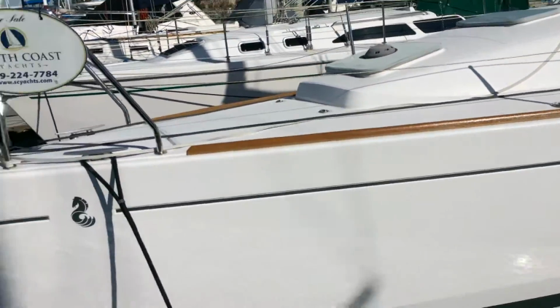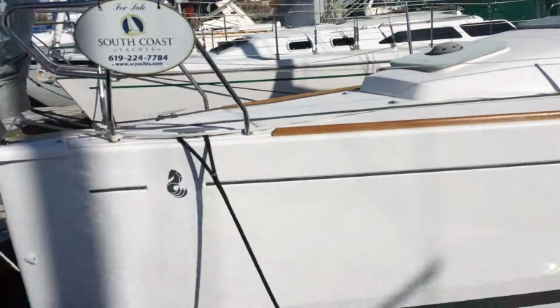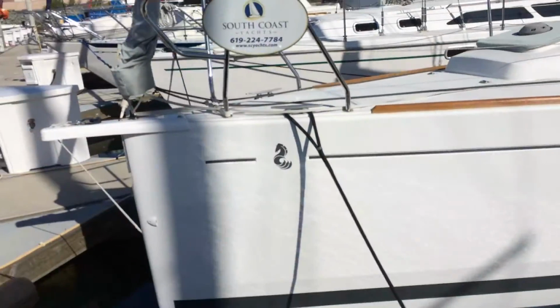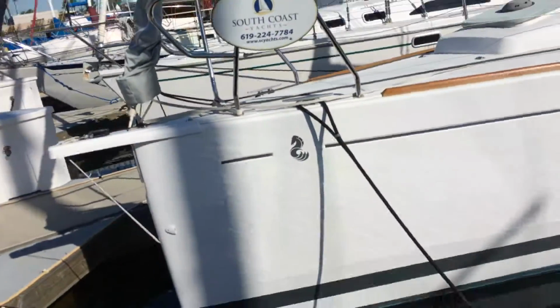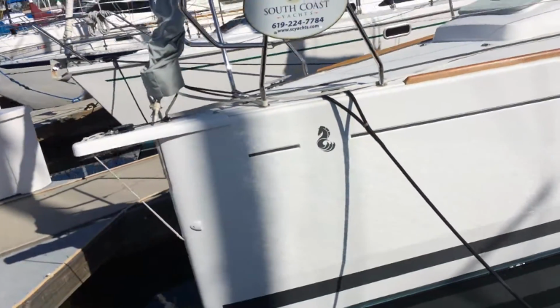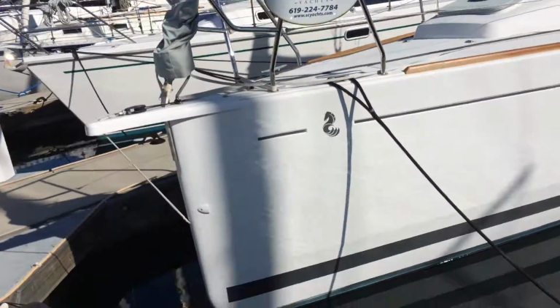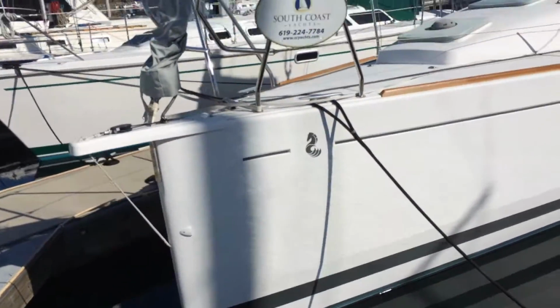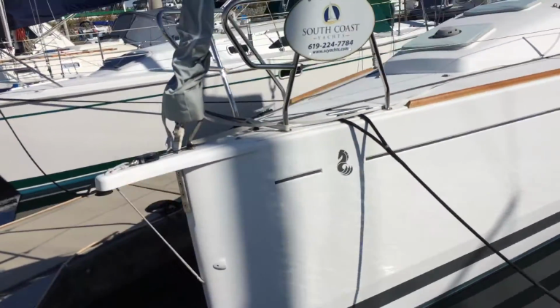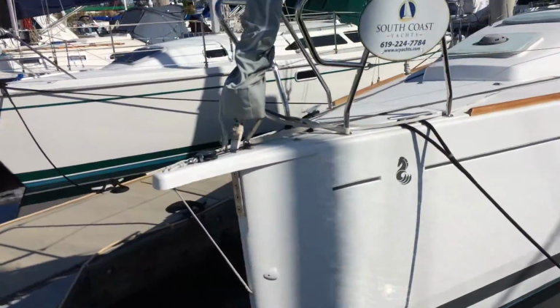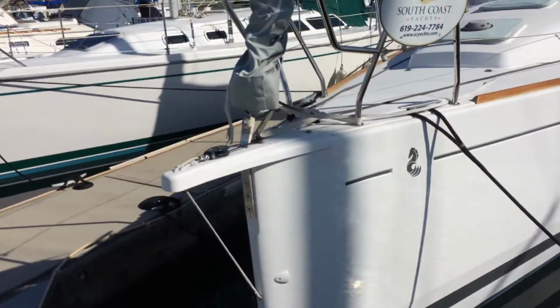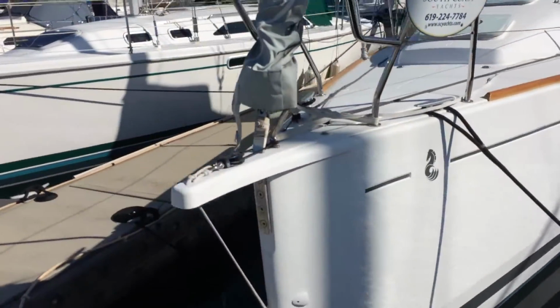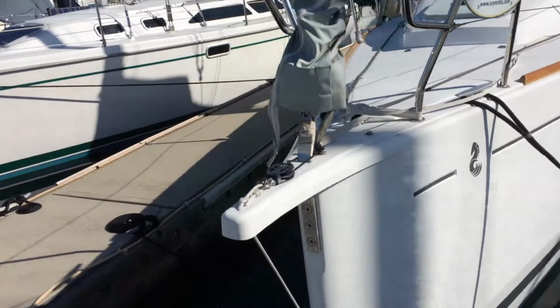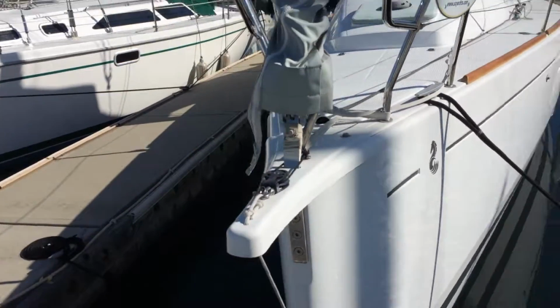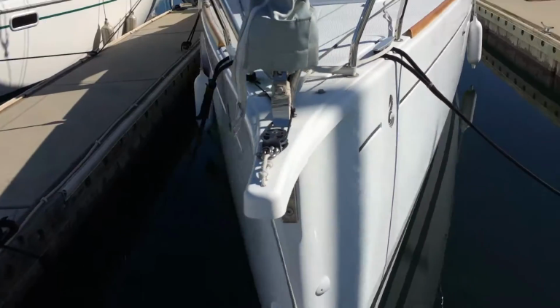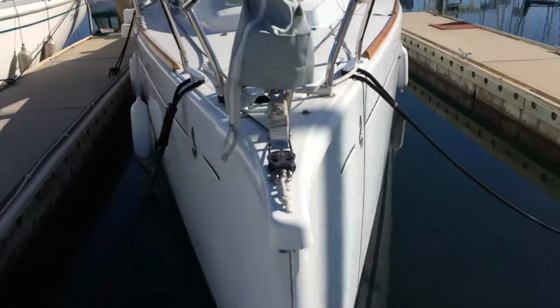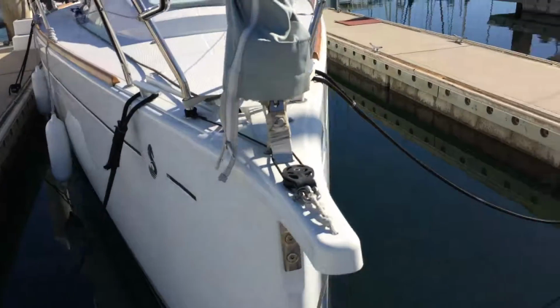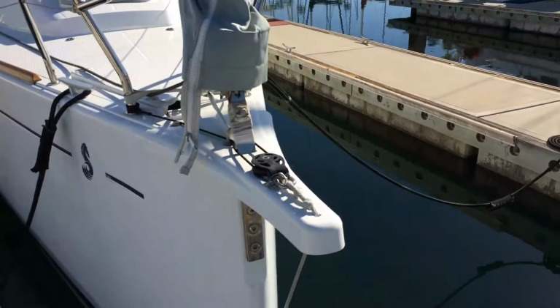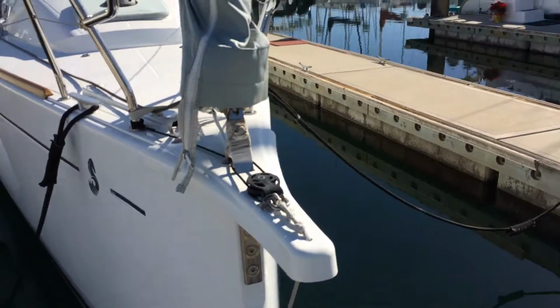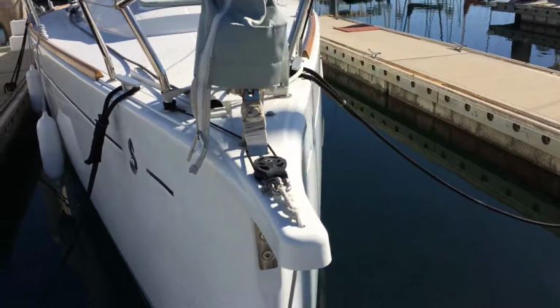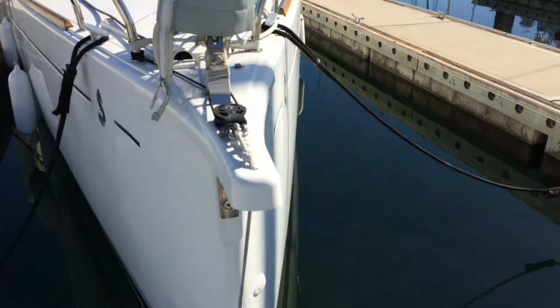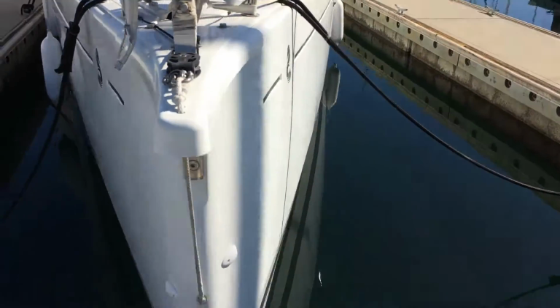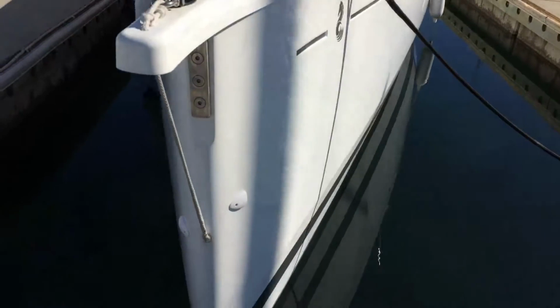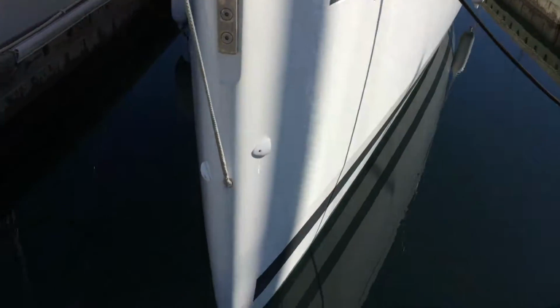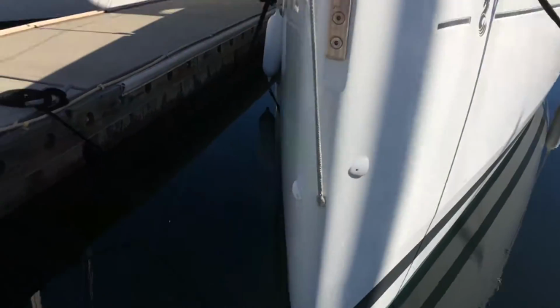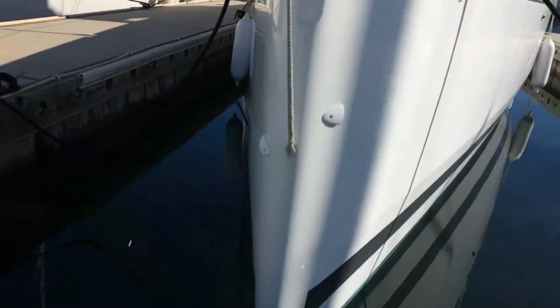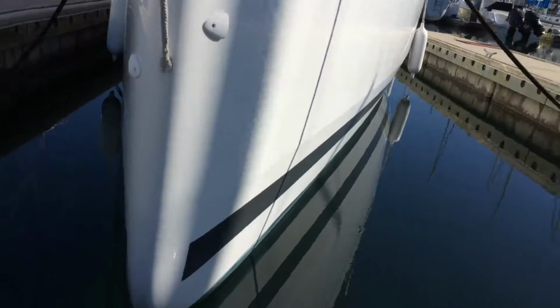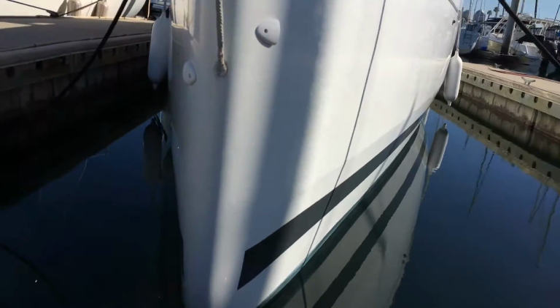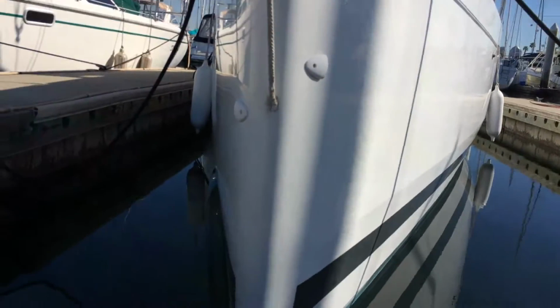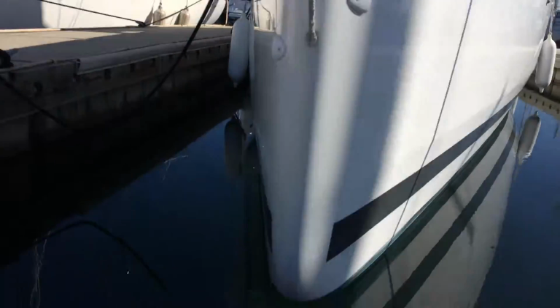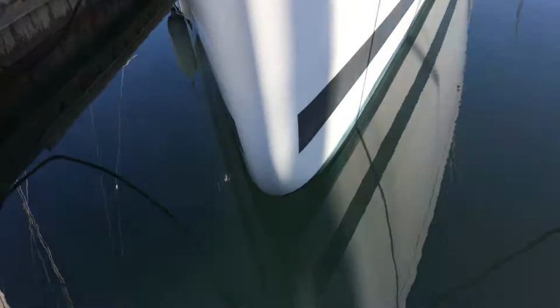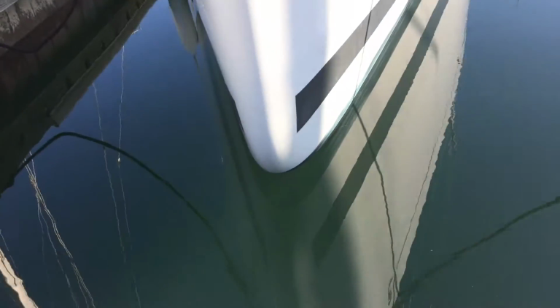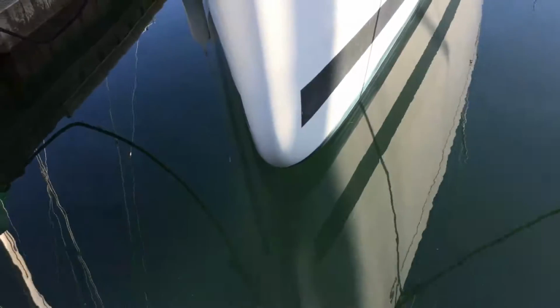Probably due for a buff and a wax. She's got a bowsprit to fly the asymmetric spinnaker off, and you can see with this design the knuckle under here.